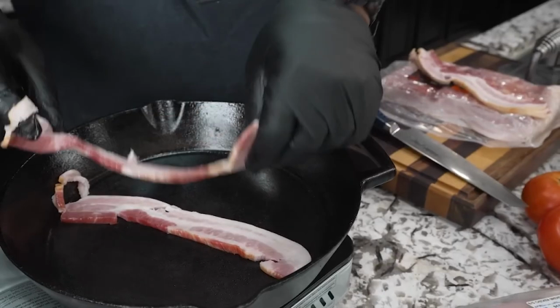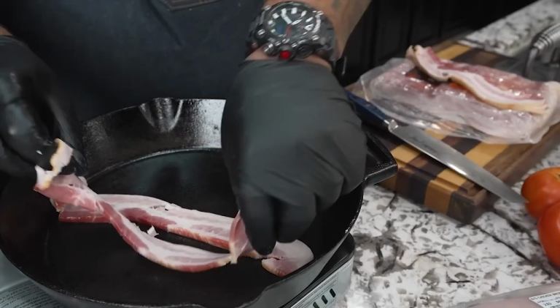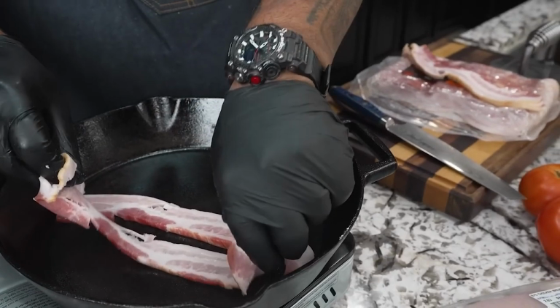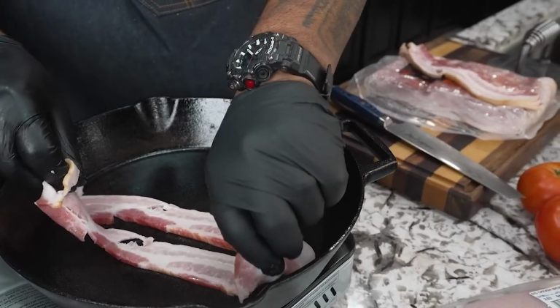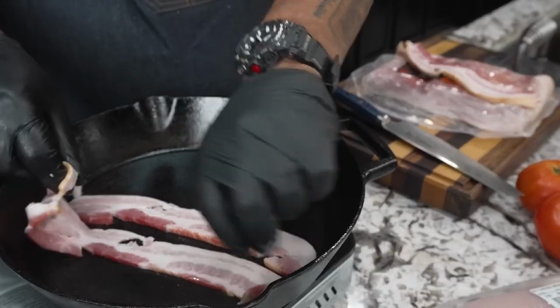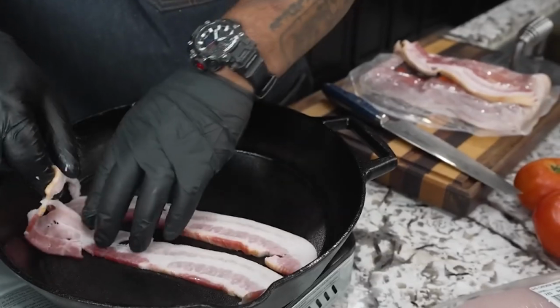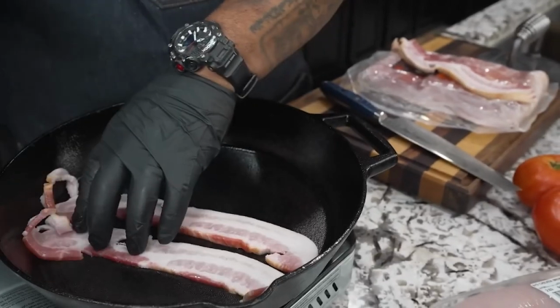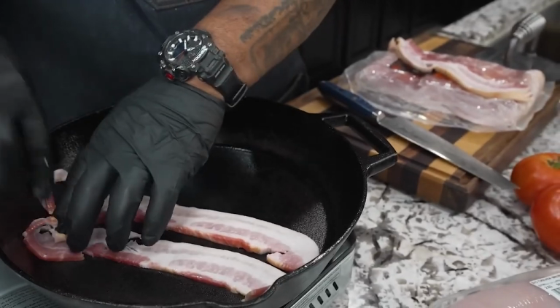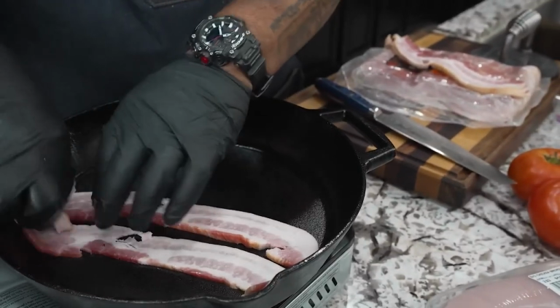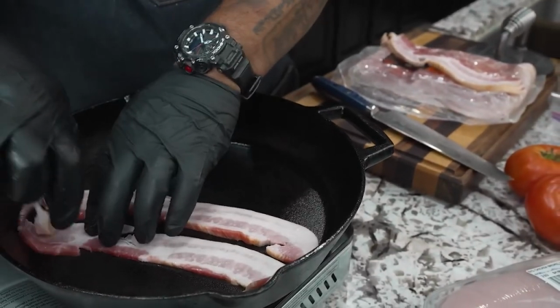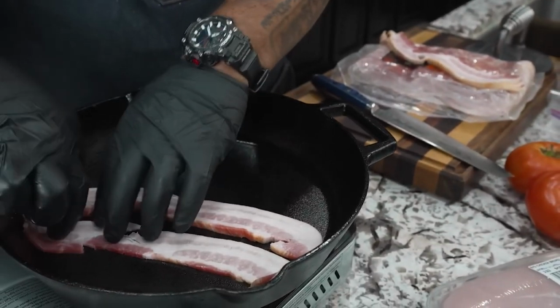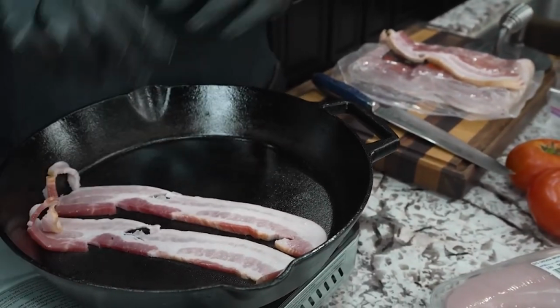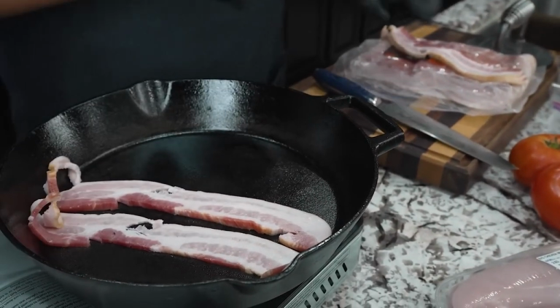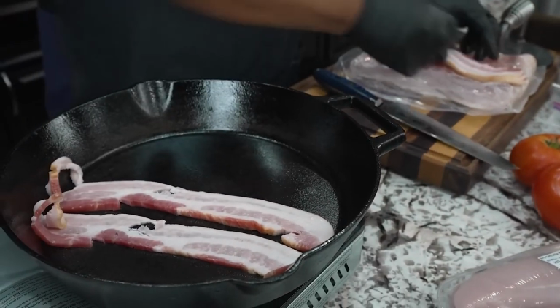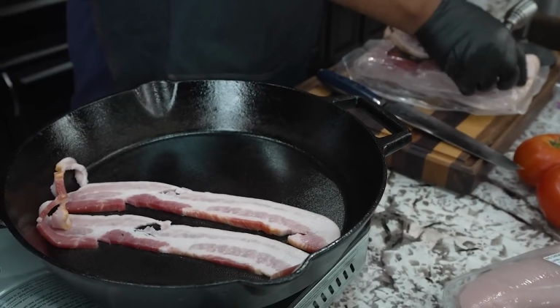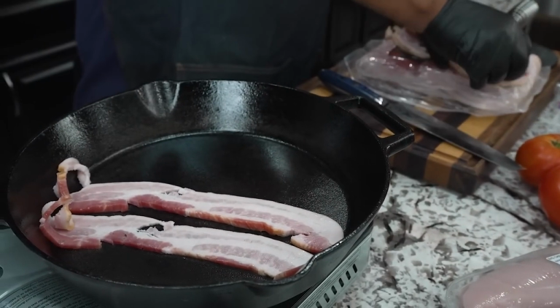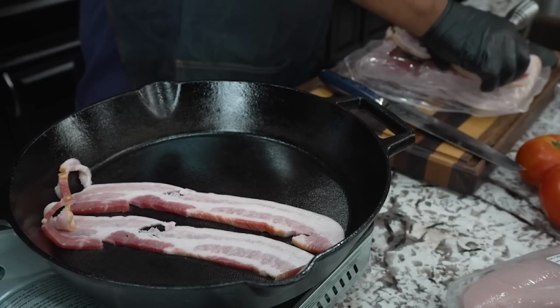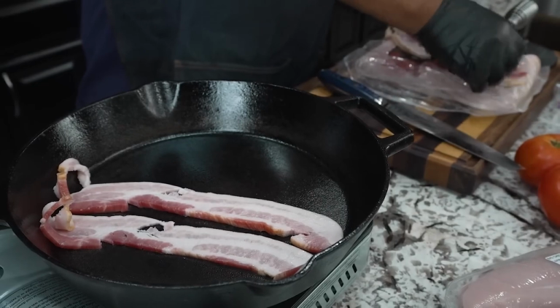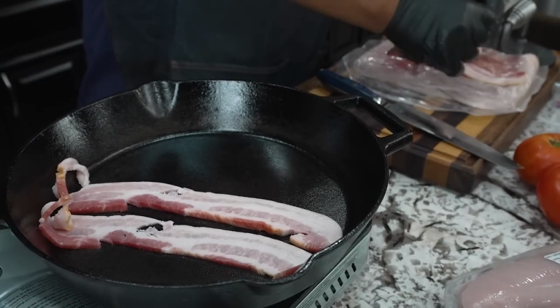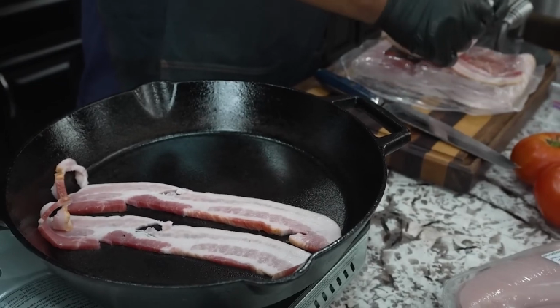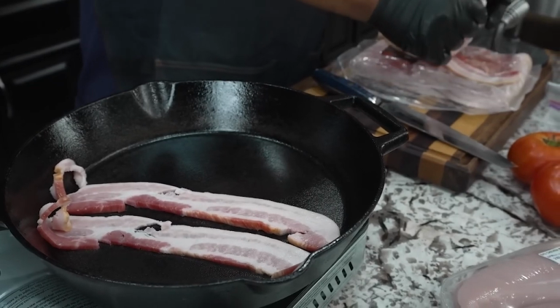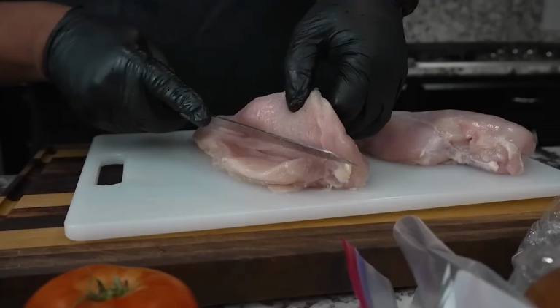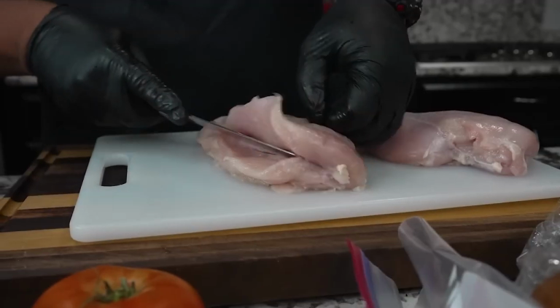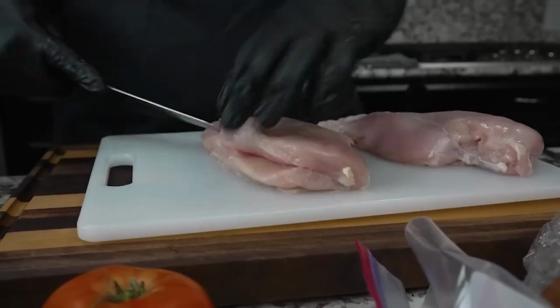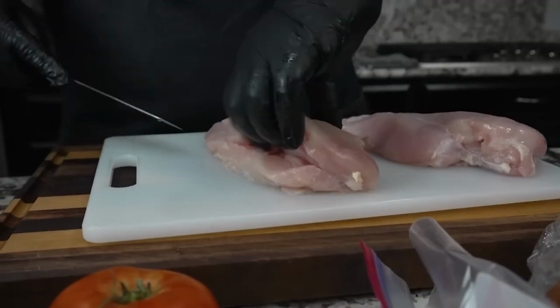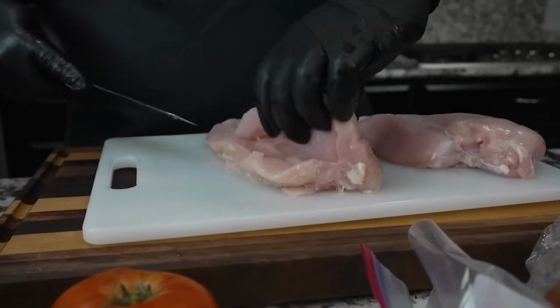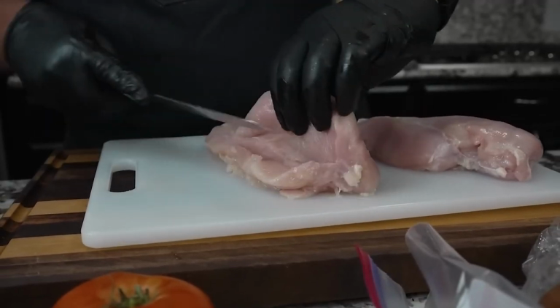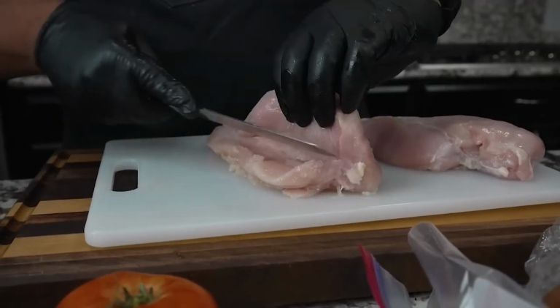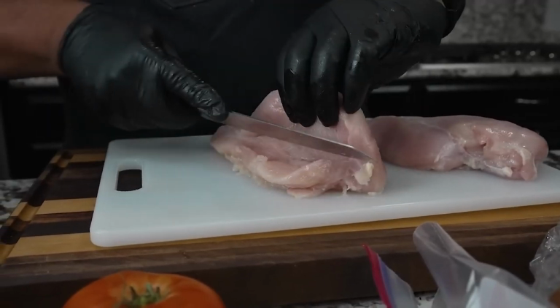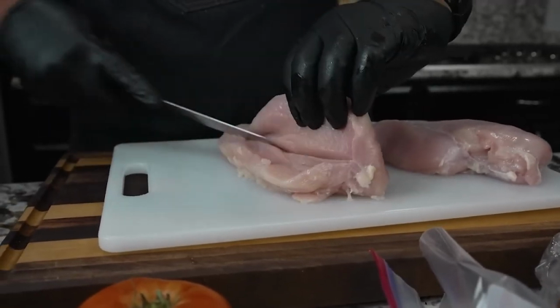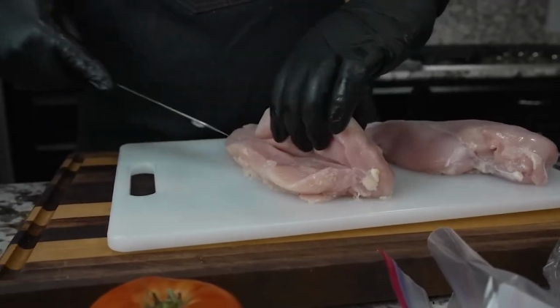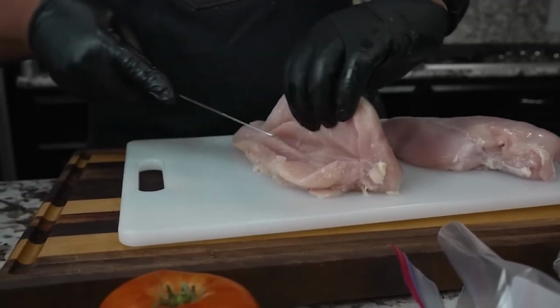First thing is to cook the bacon. A cast iron skillet is best. Thick or thin bacon makes no difference — it's whatever you like.